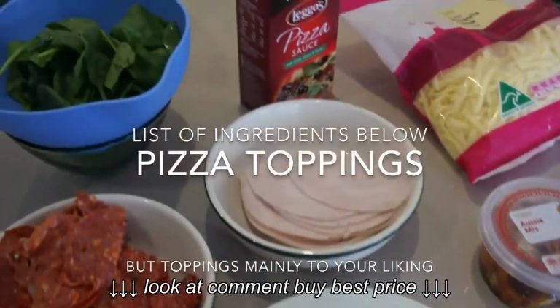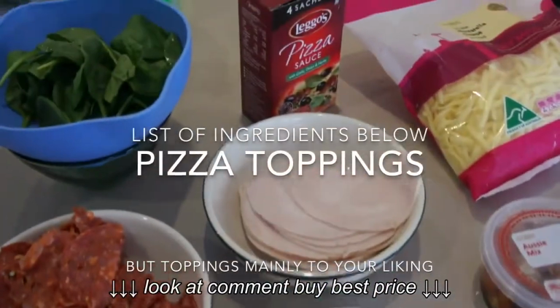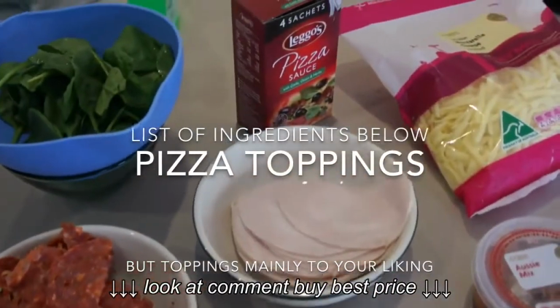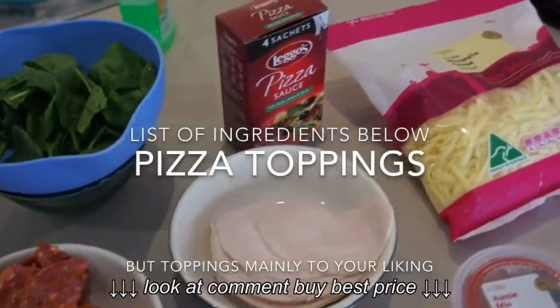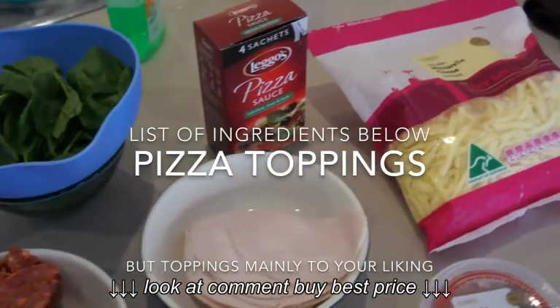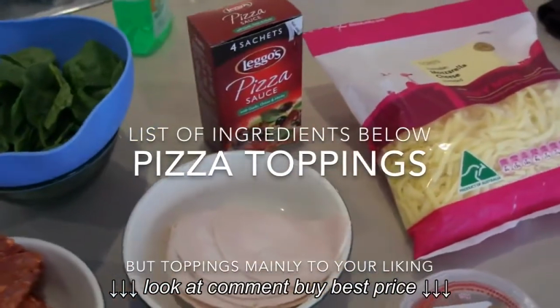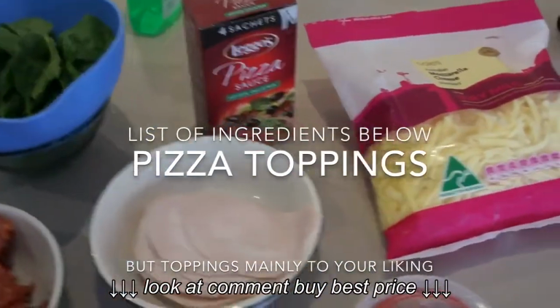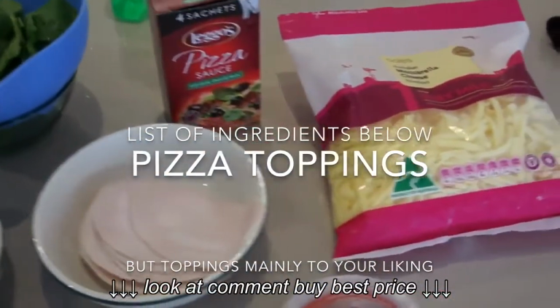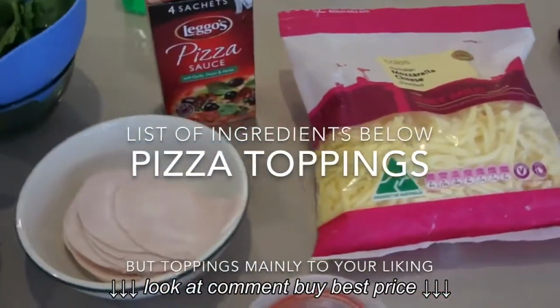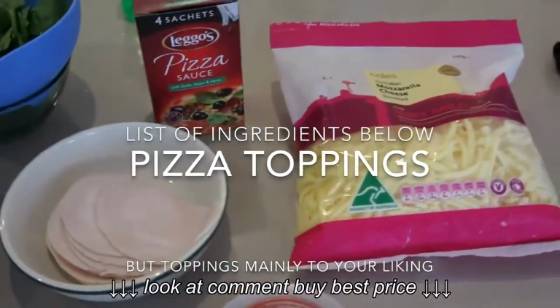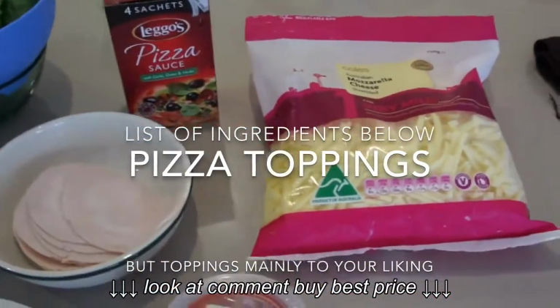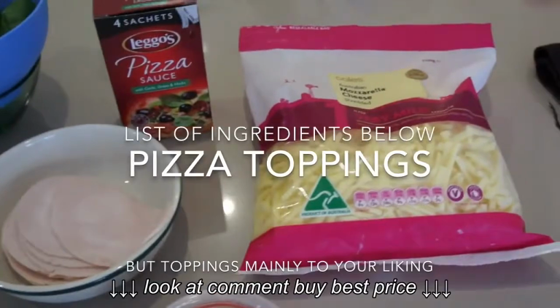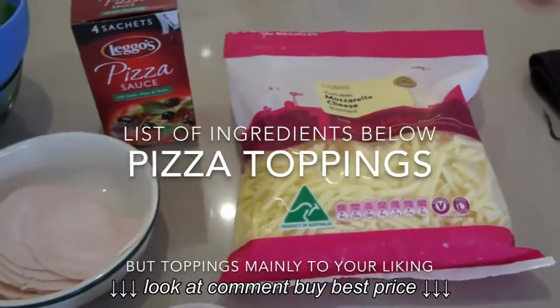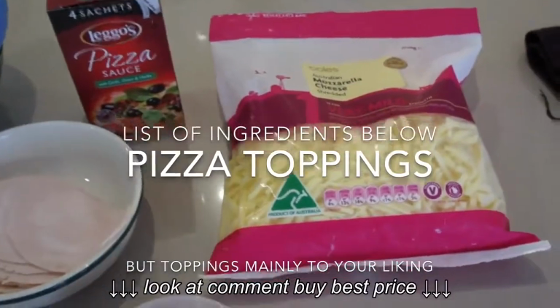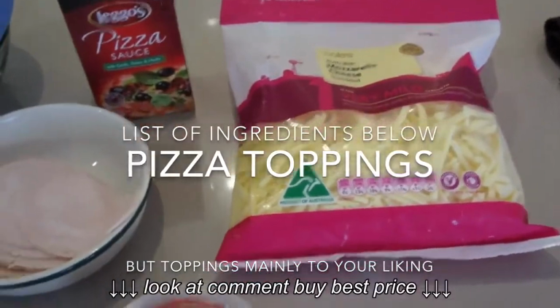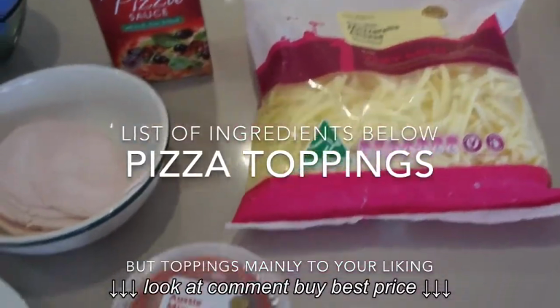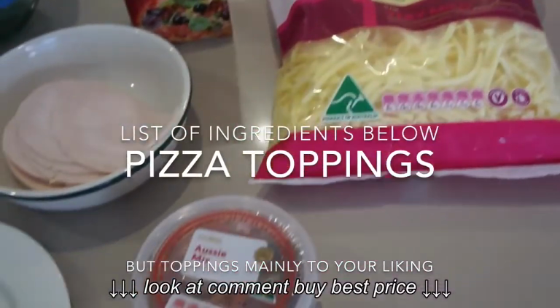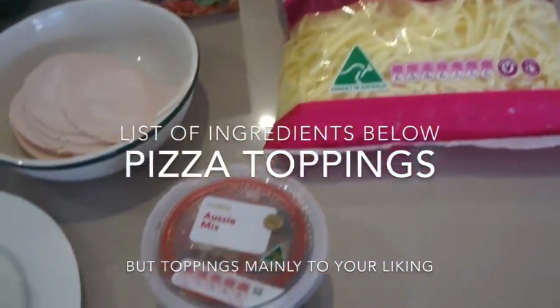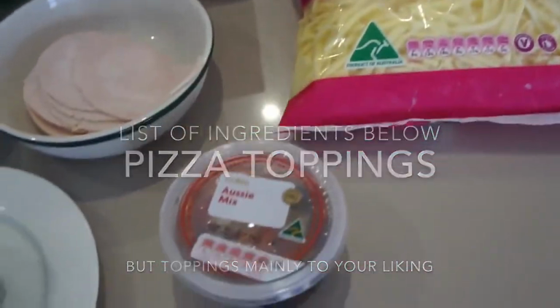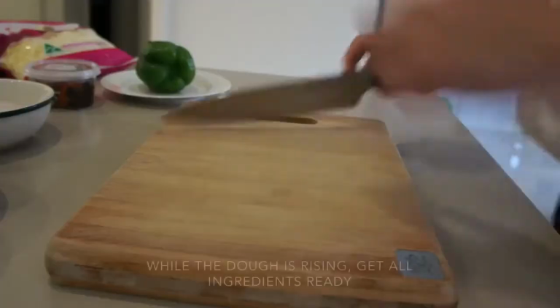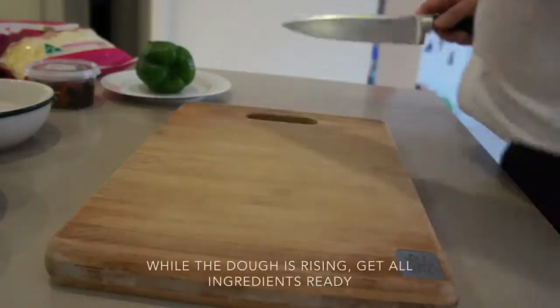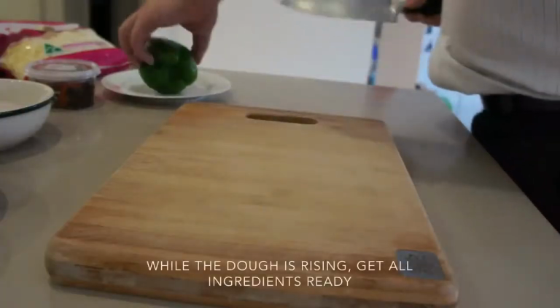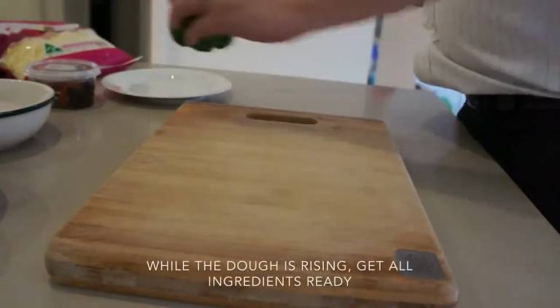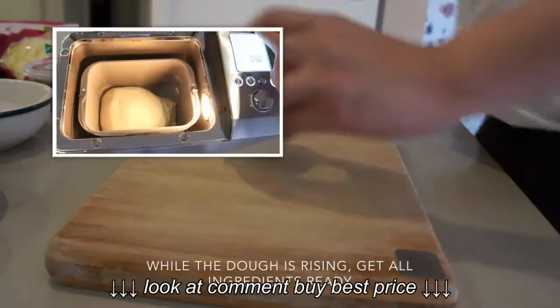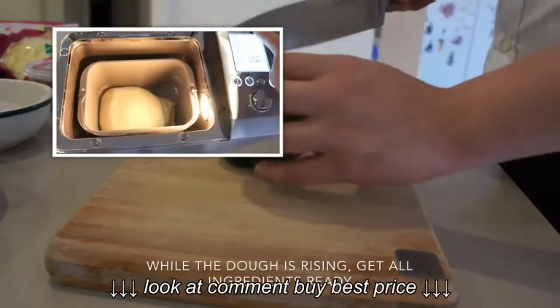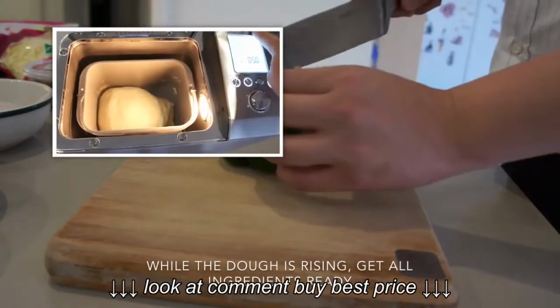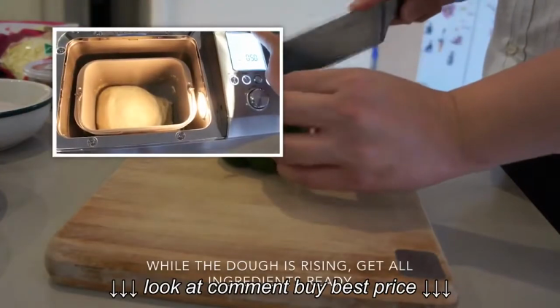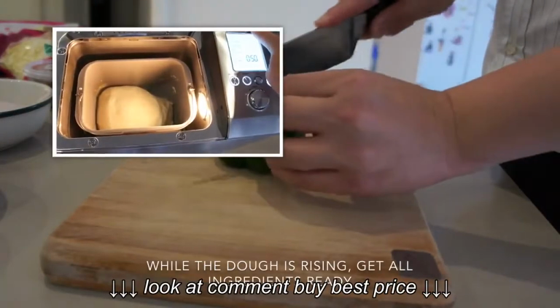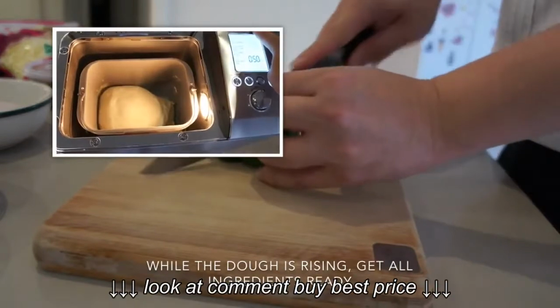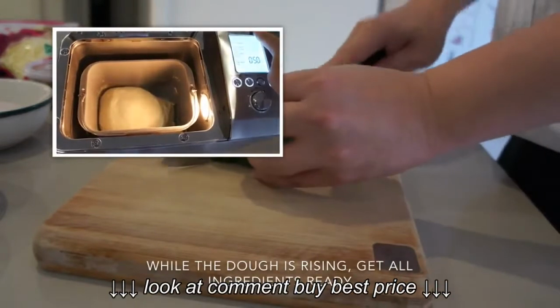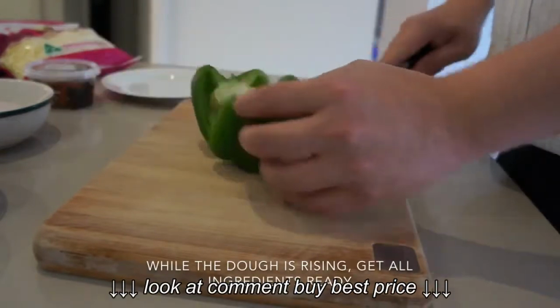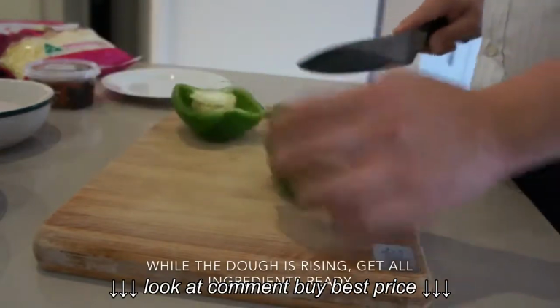You can use any toppings you like, but today we're going to make chicken ham pizza and hot salami. While the dough is rising, you can get all the ingredients ready.